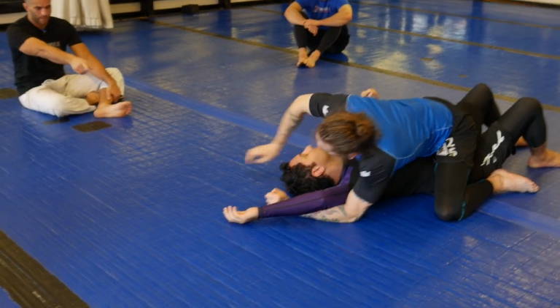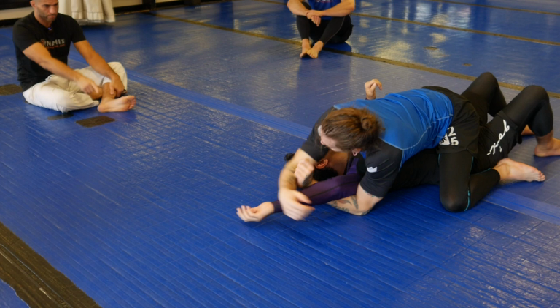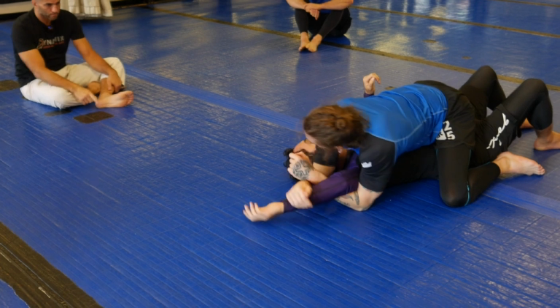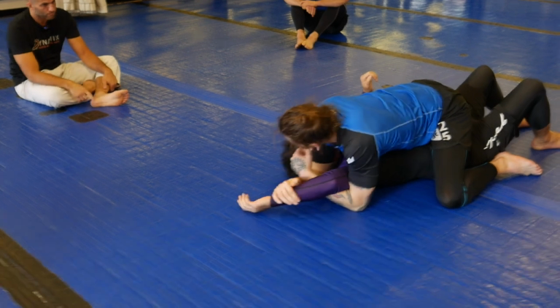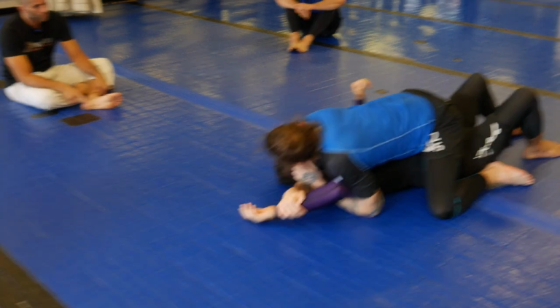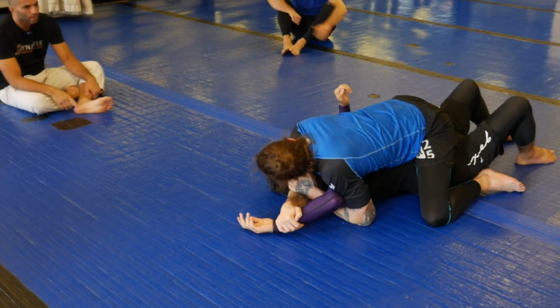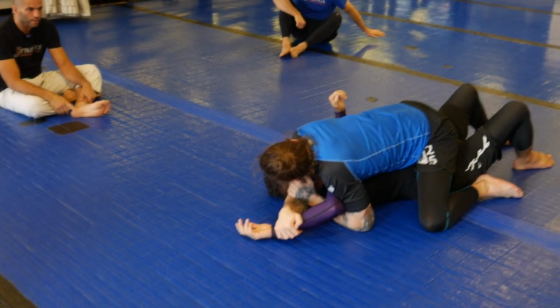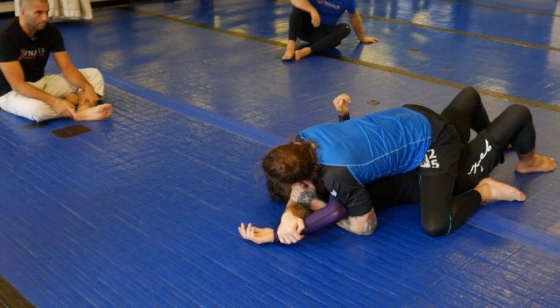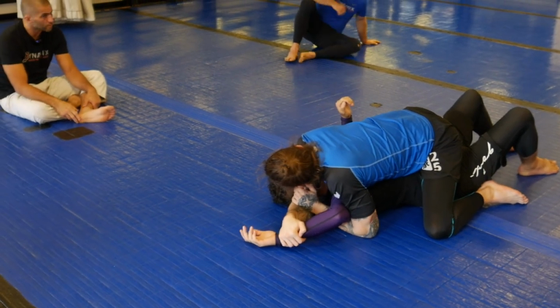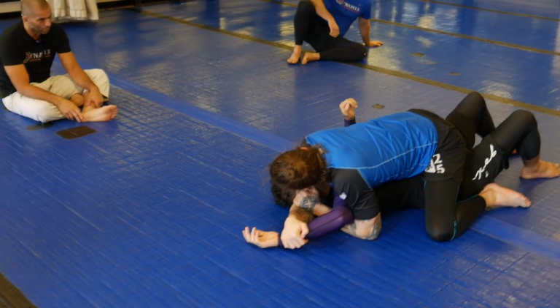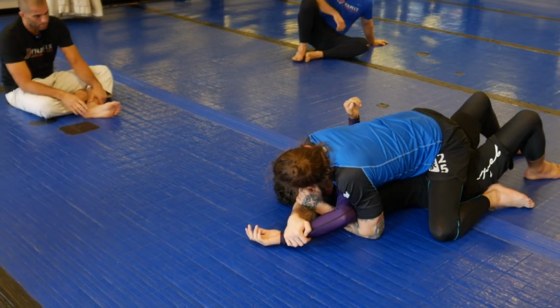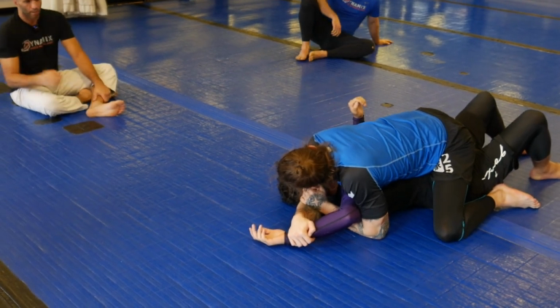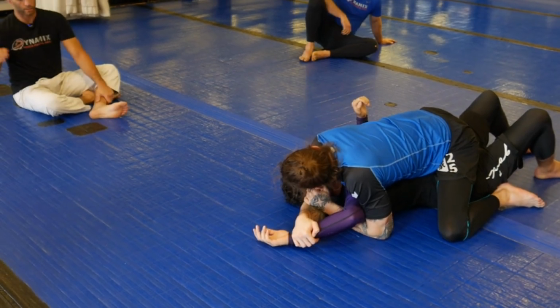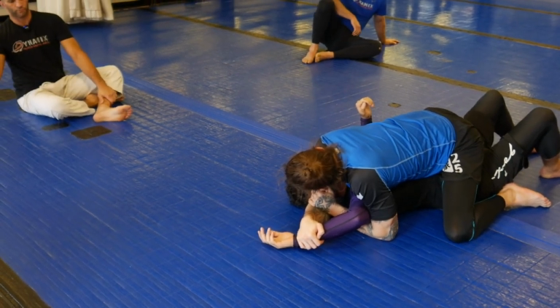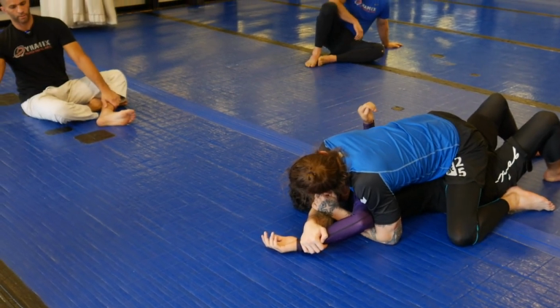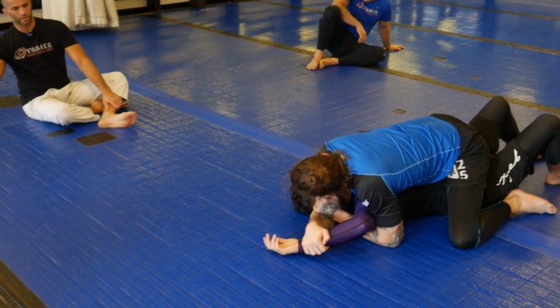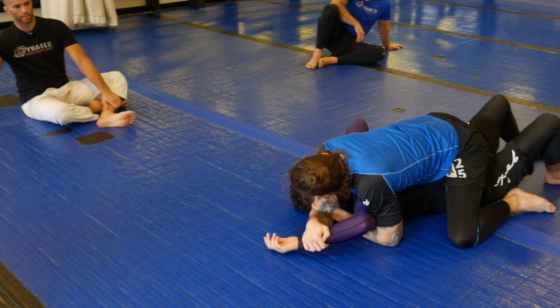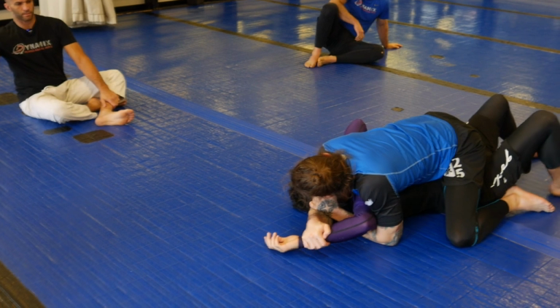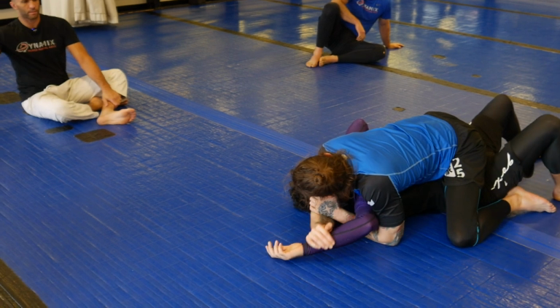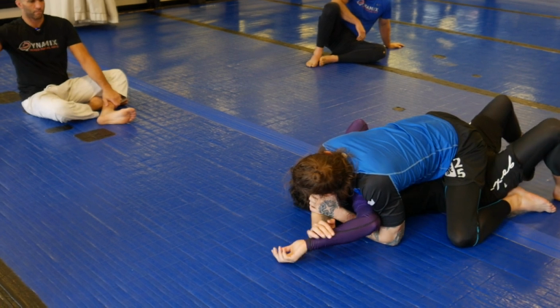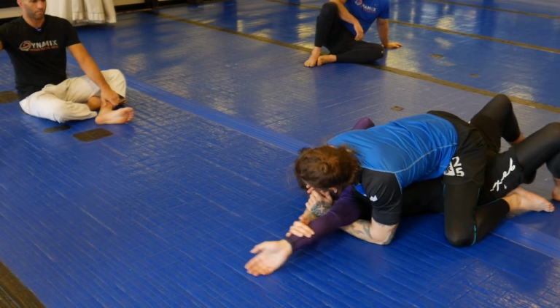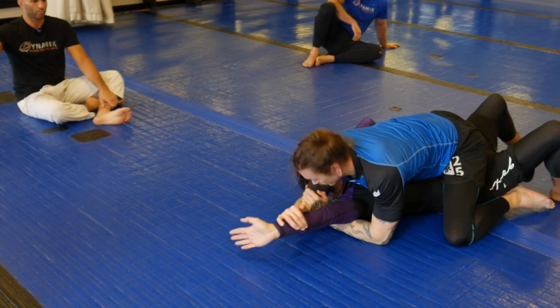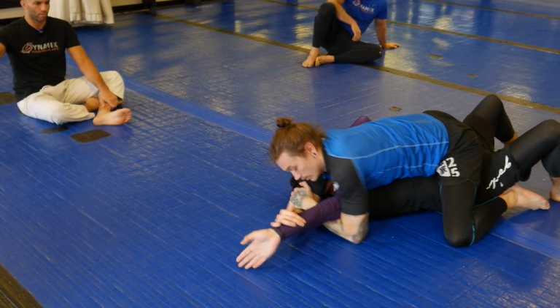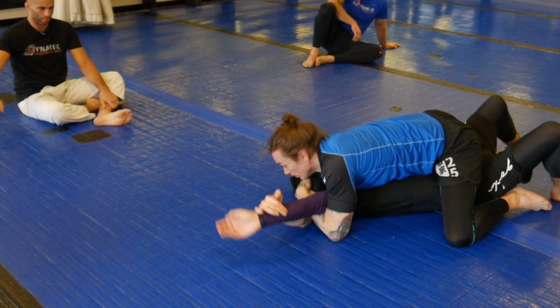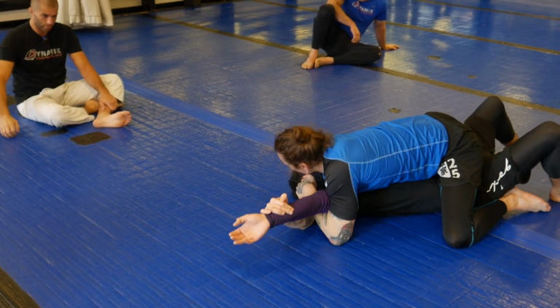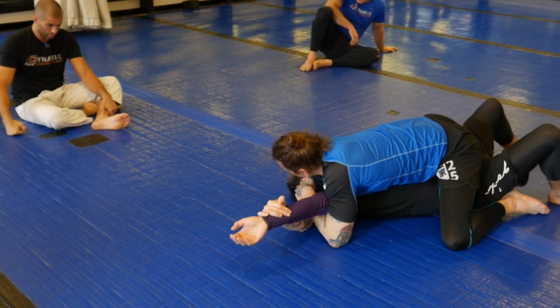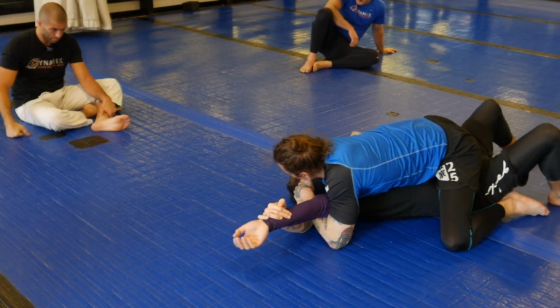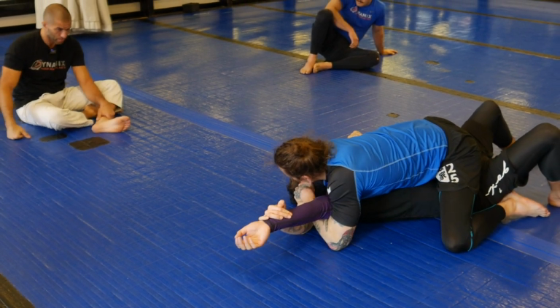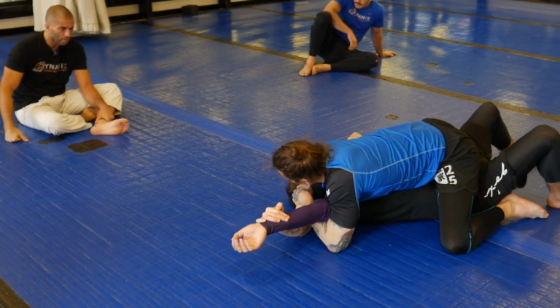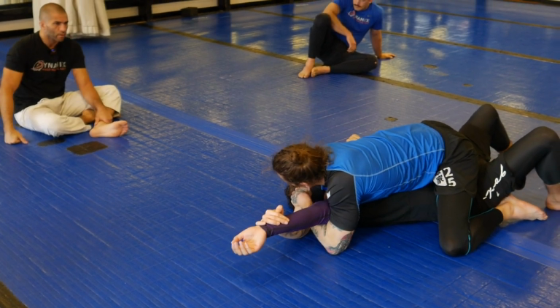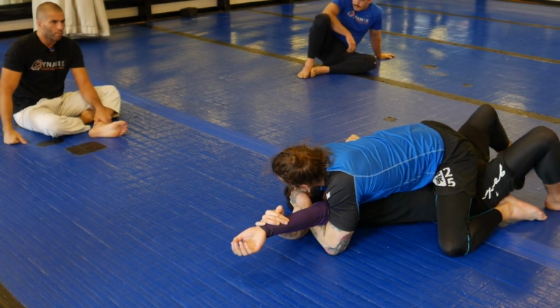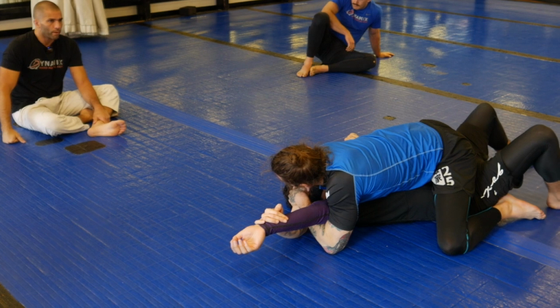If you have both arms to that side, the Americana is always good. If he tries to defend the Americana by extending his arm, you go armbar.